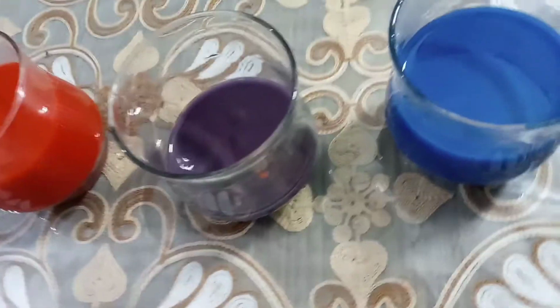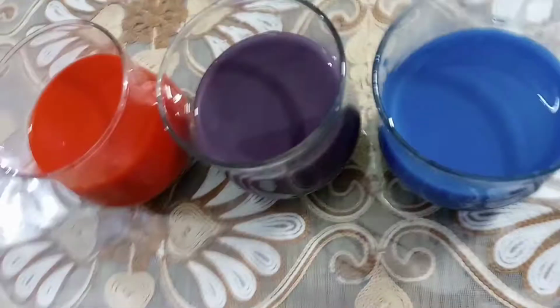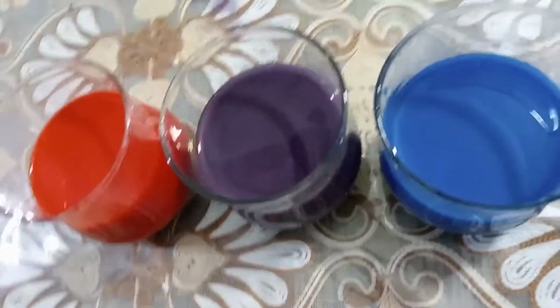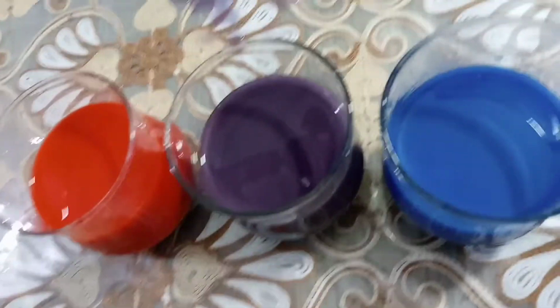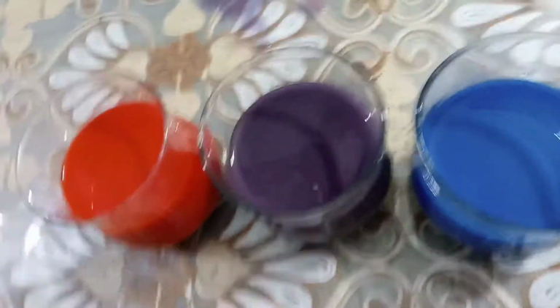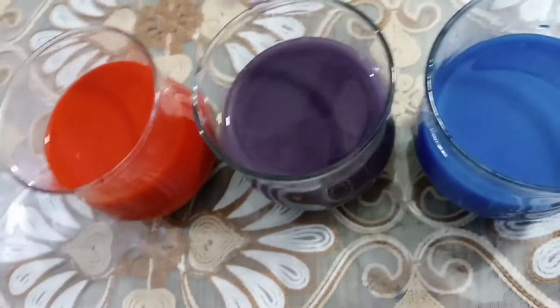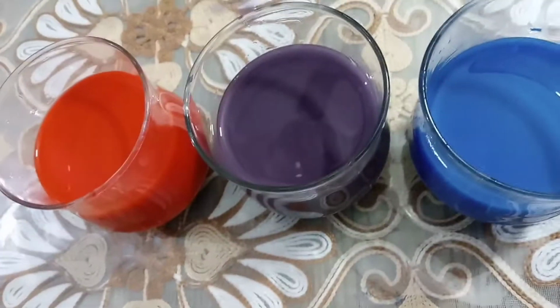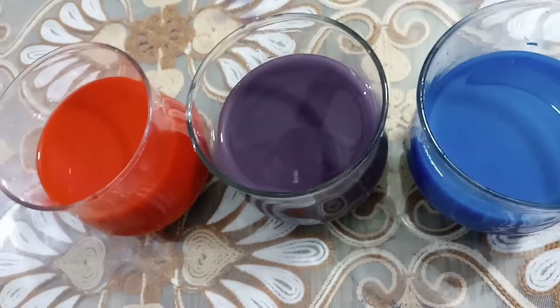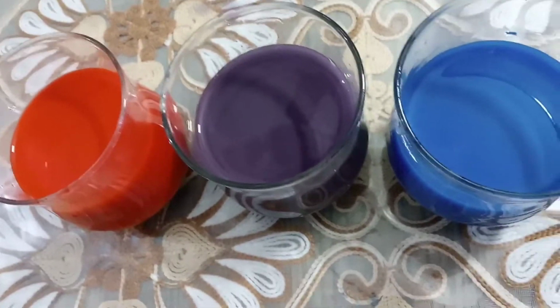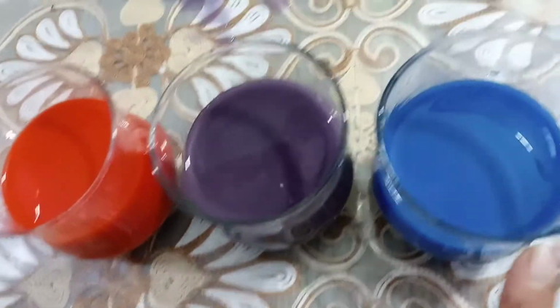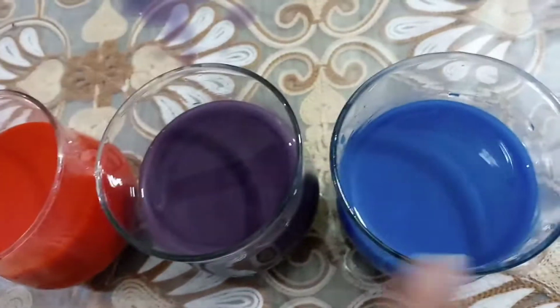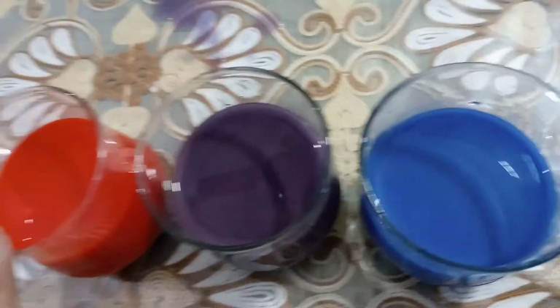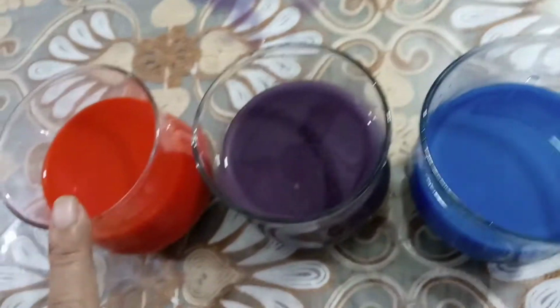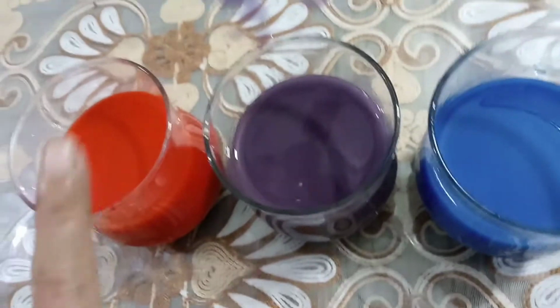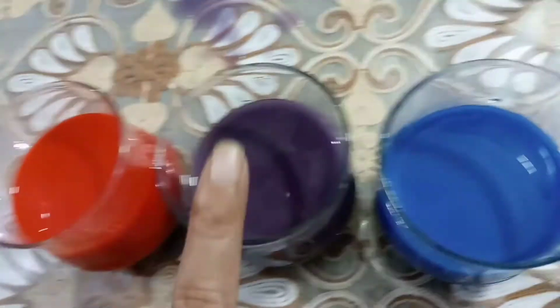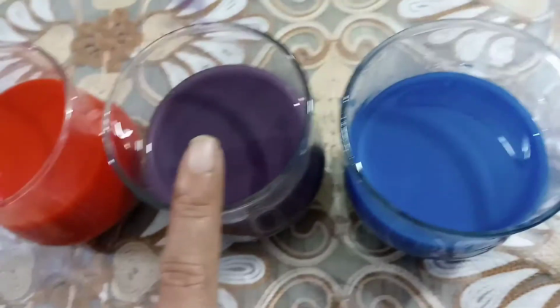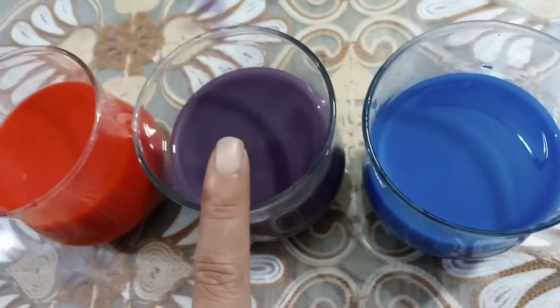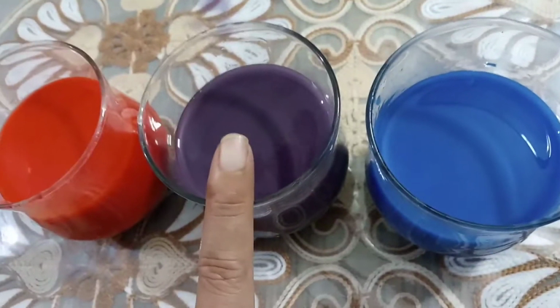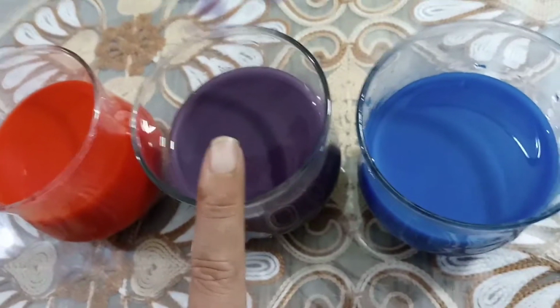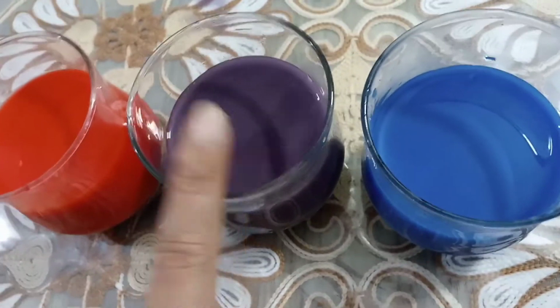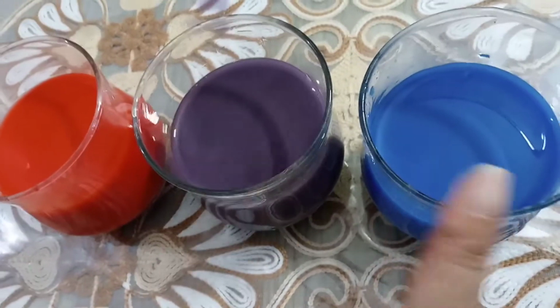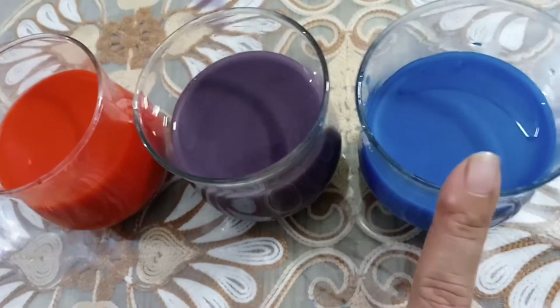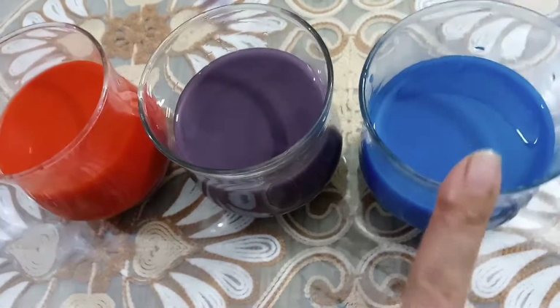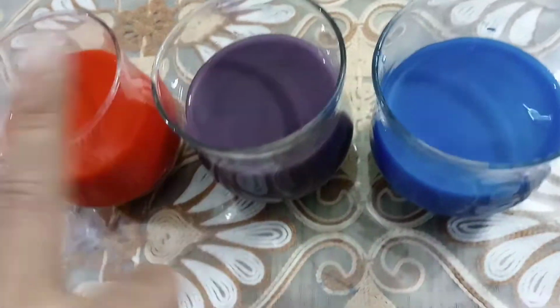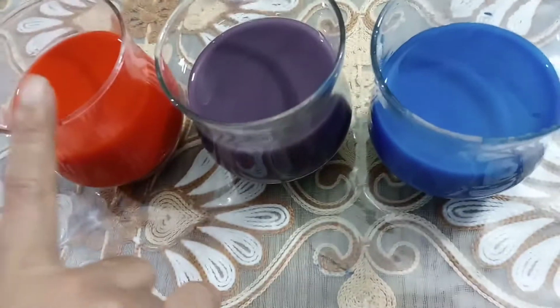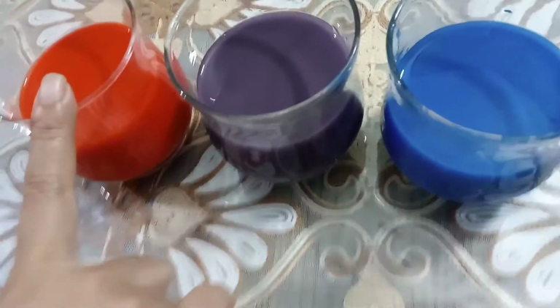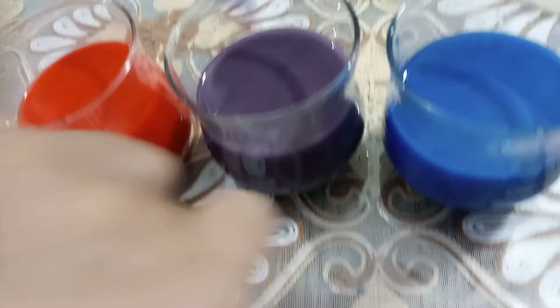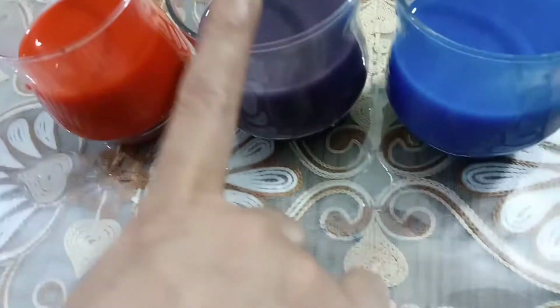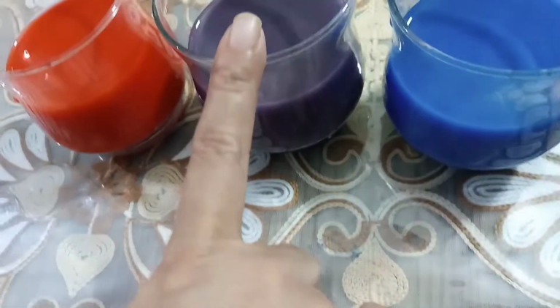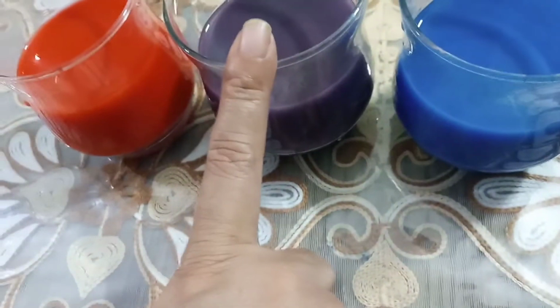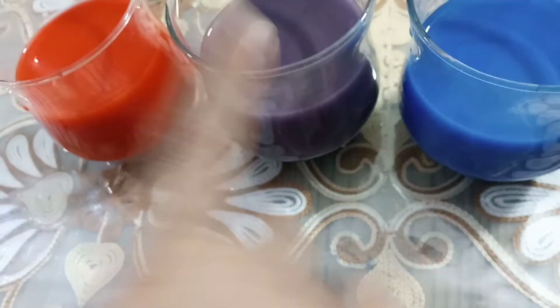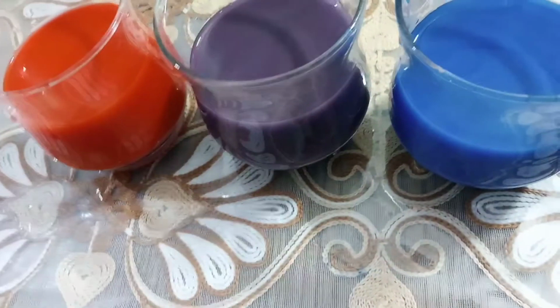What colors are these? Blue, red, and purple. By mixing red and blue, we can make purple color.